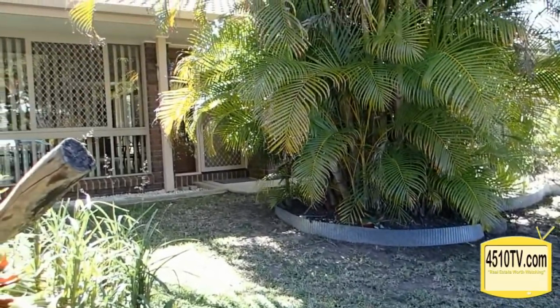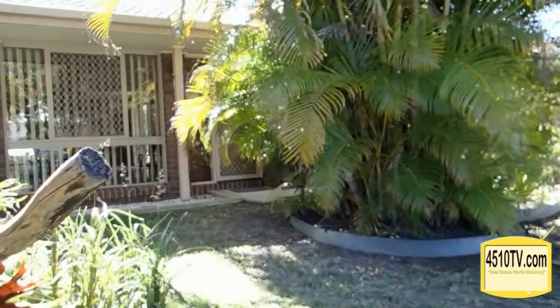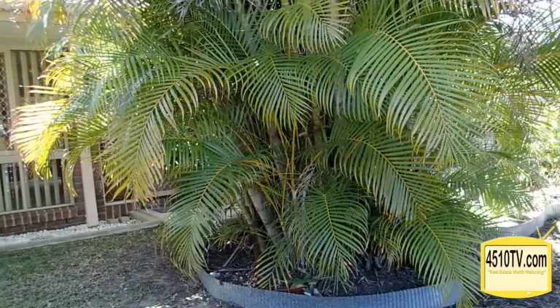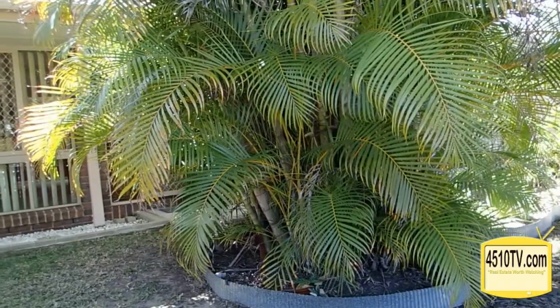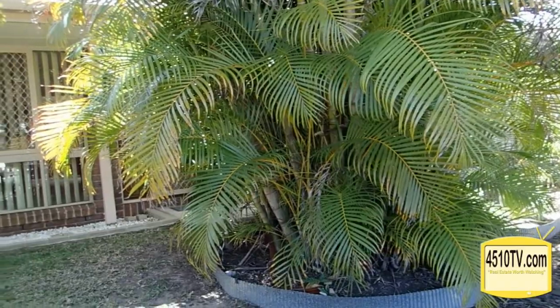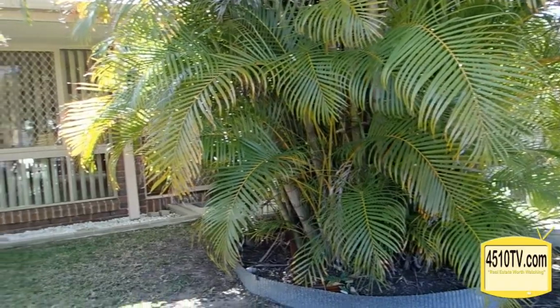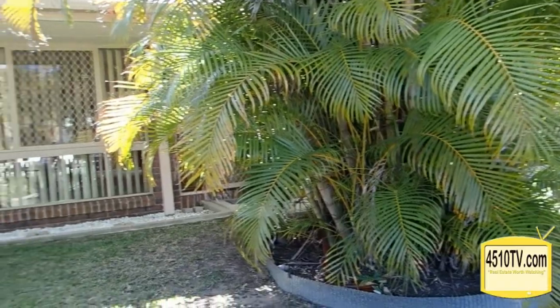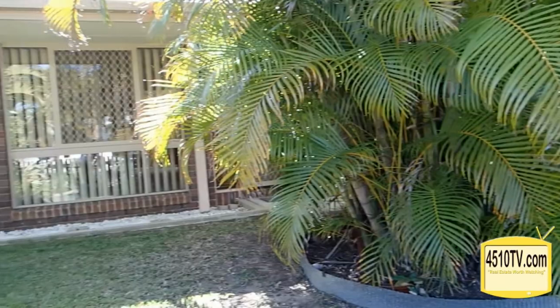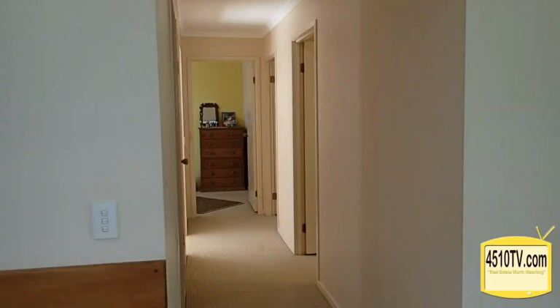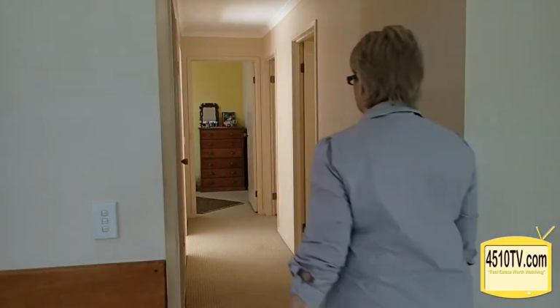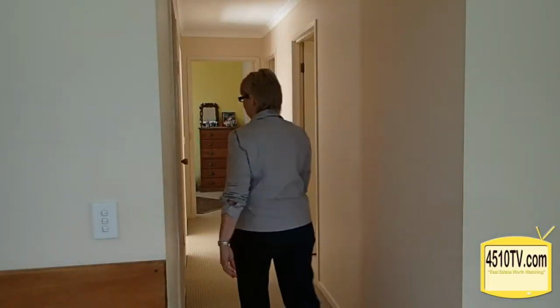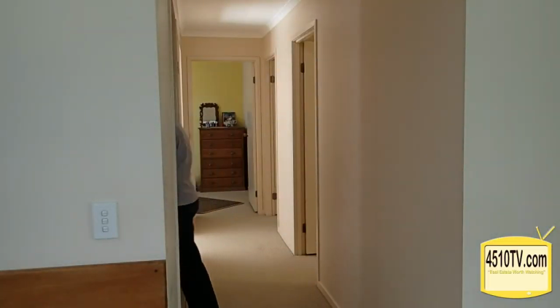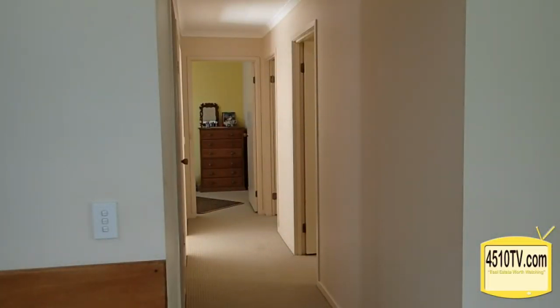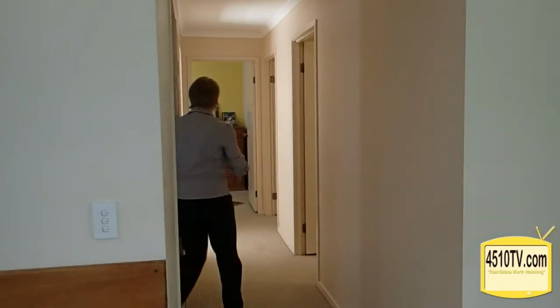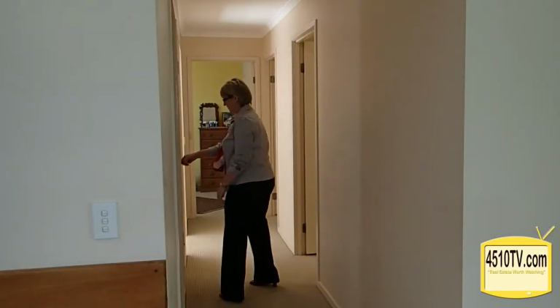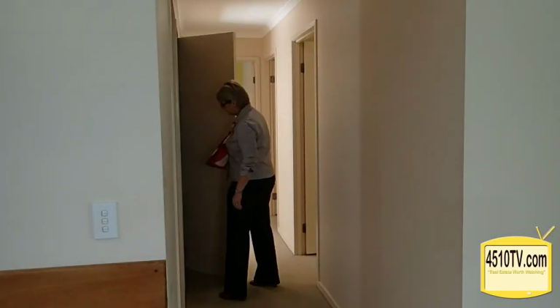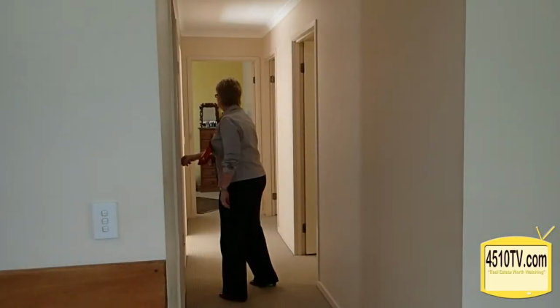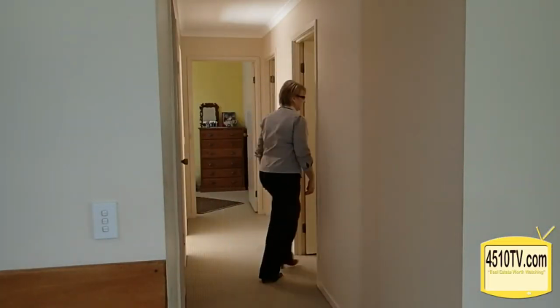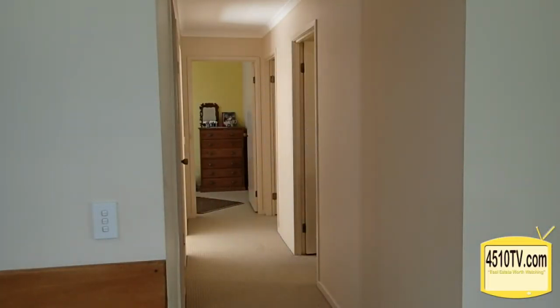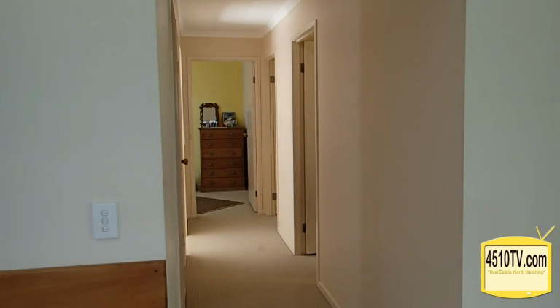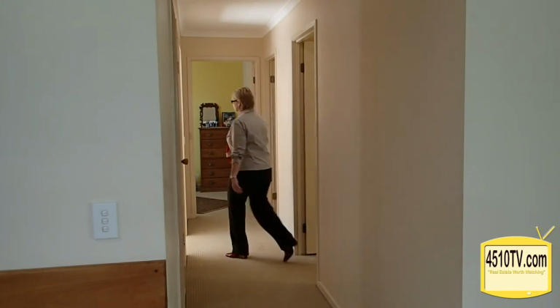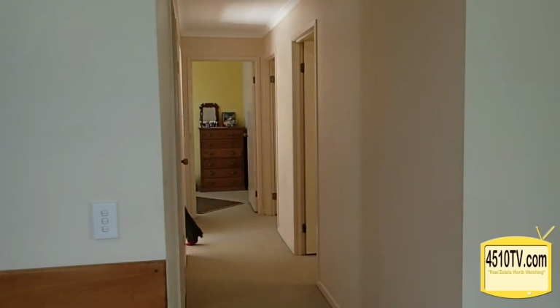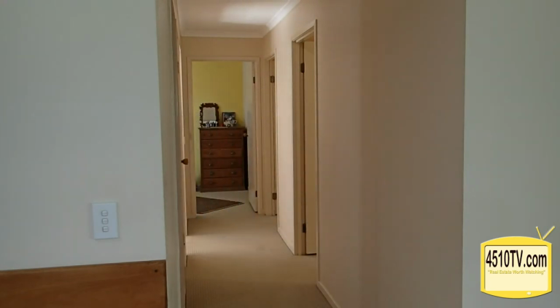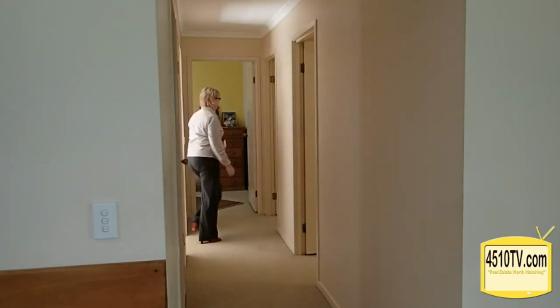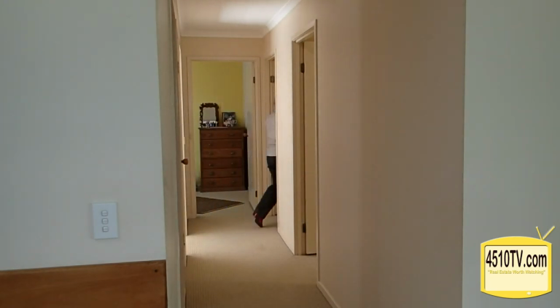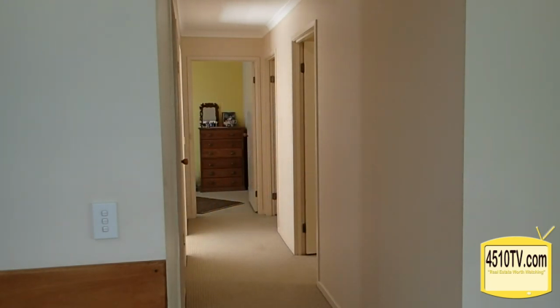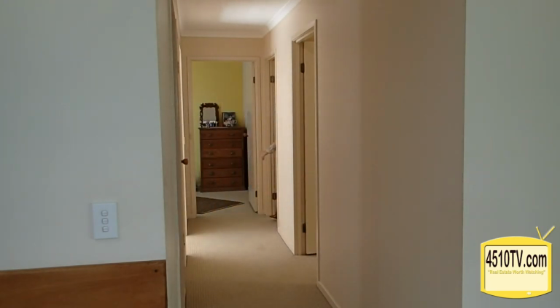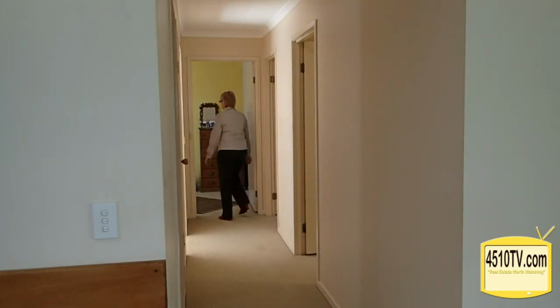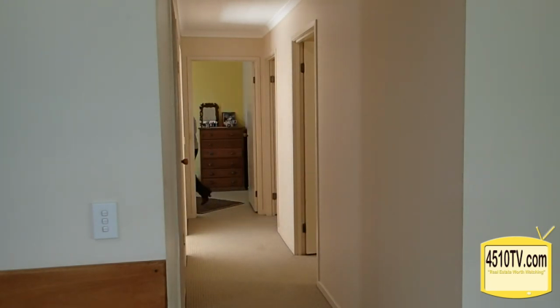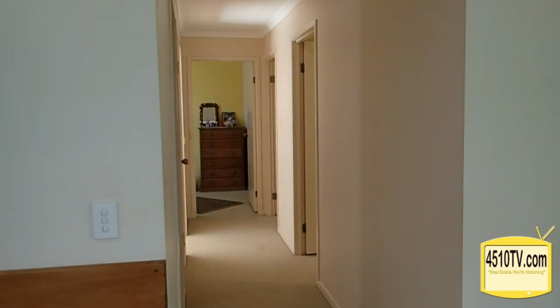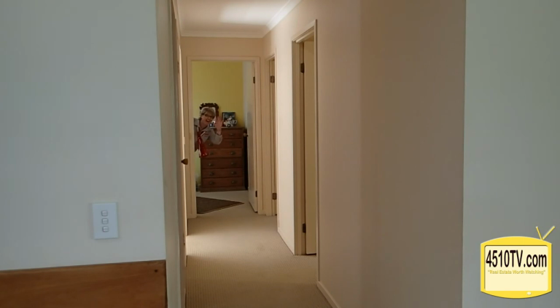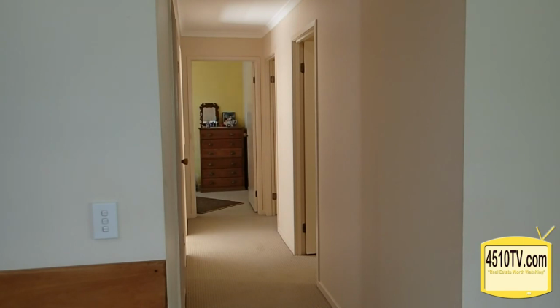This home has huge potential to add your own personal touches. At present, the rental market in the Moreton Bay region is extremely busy, with many suitable applicants searching for good quality, secure properties in the proximity of this home. So if you're looking to invest, this could be for you.